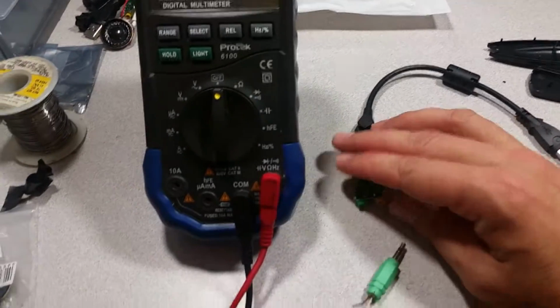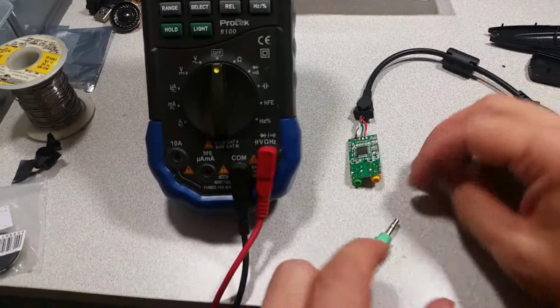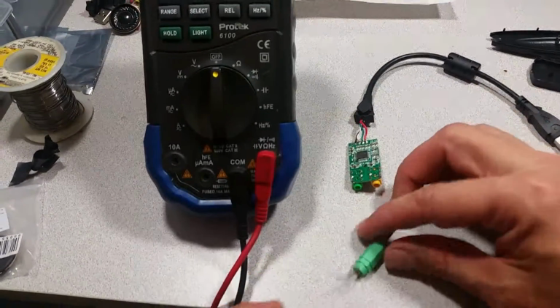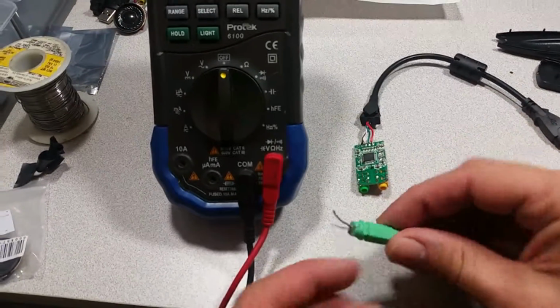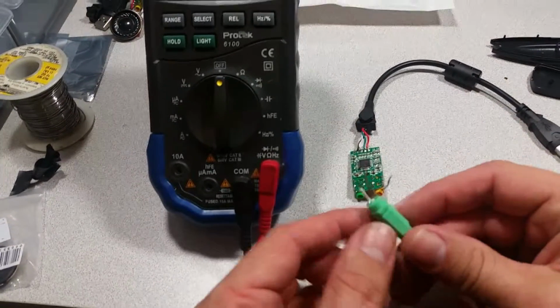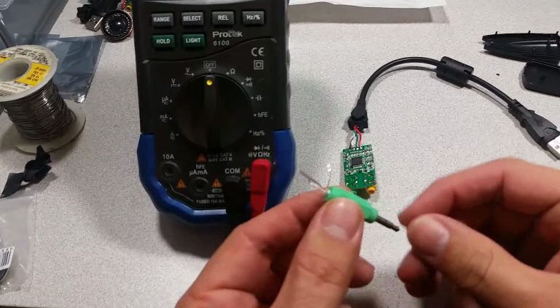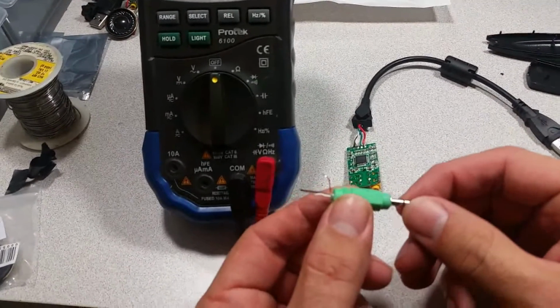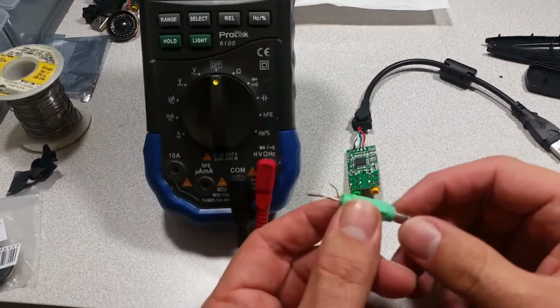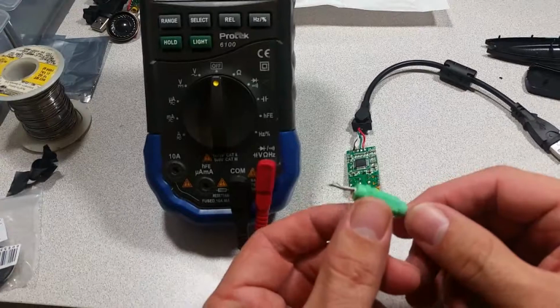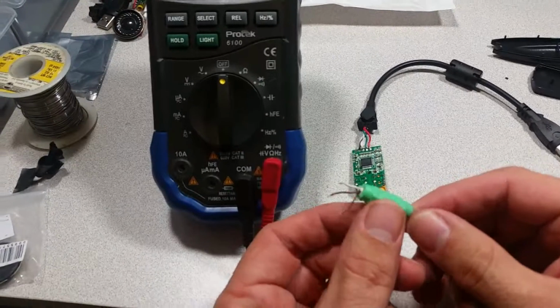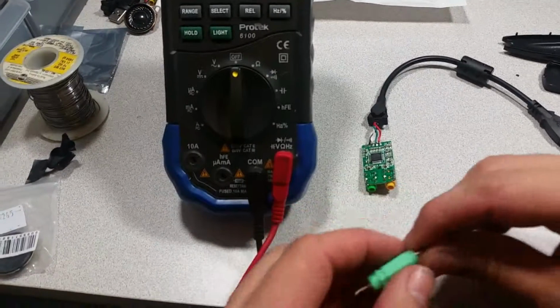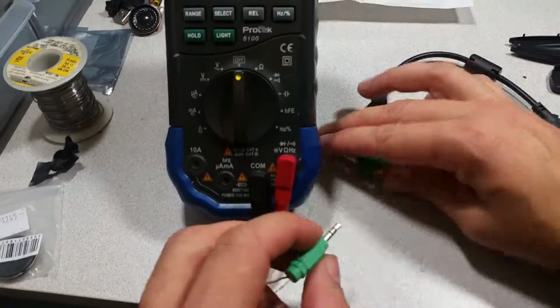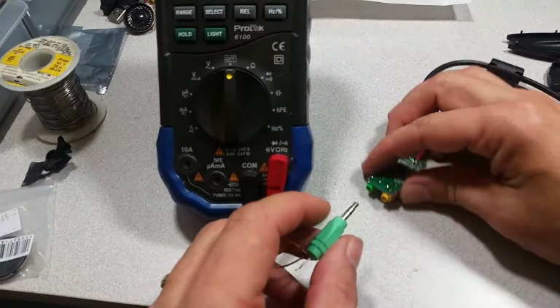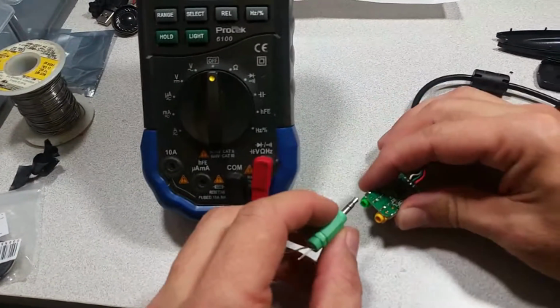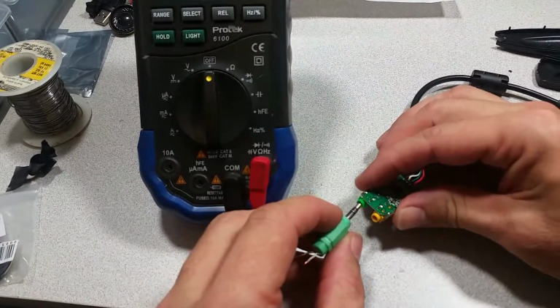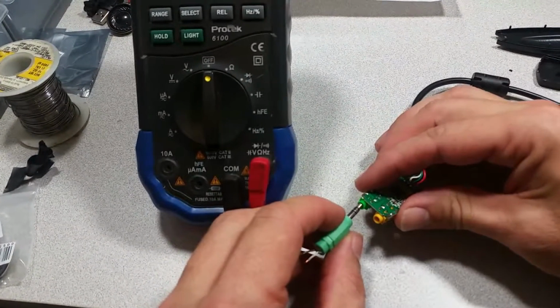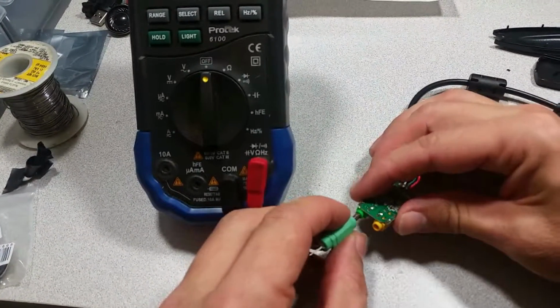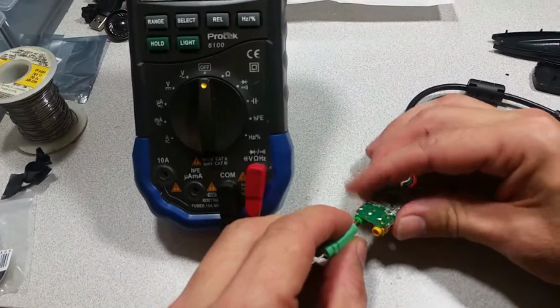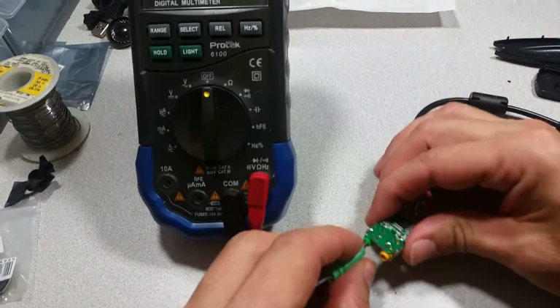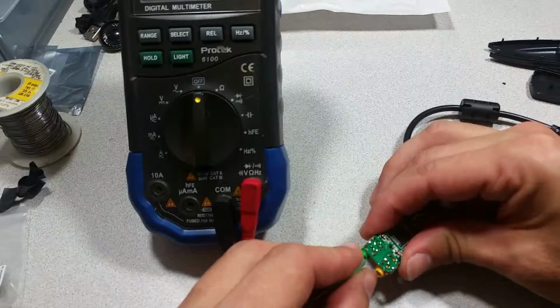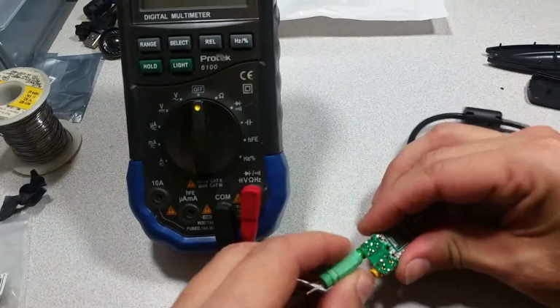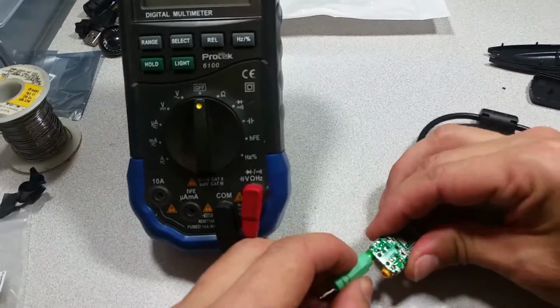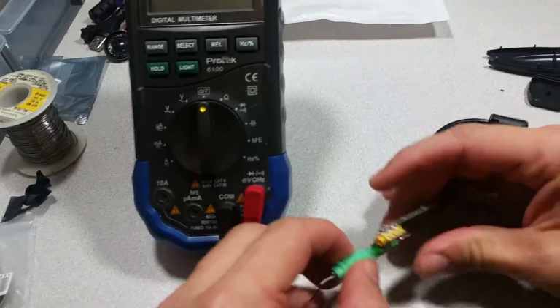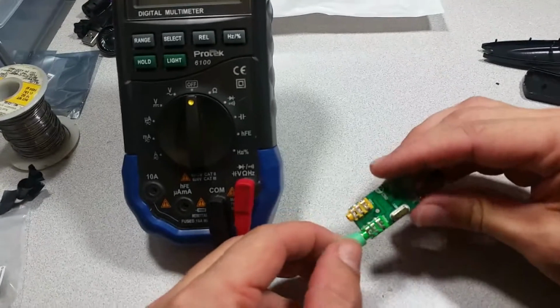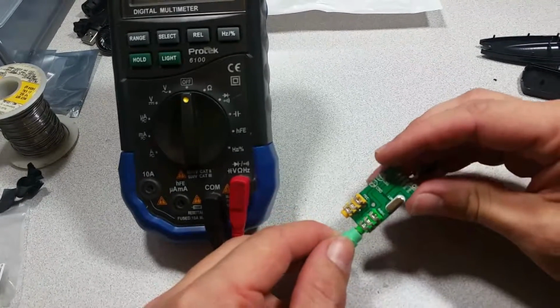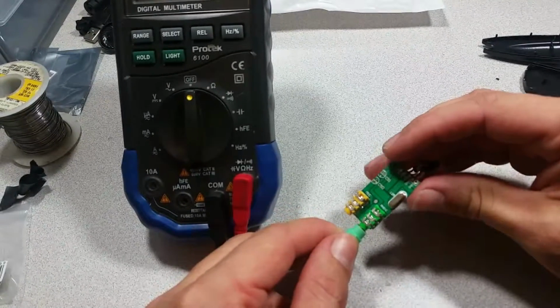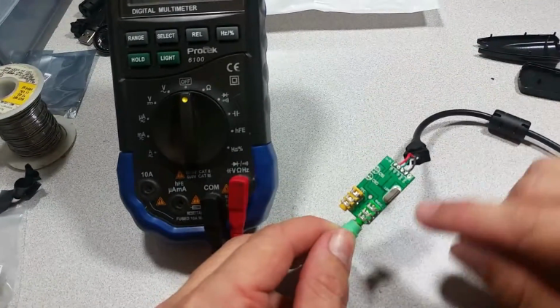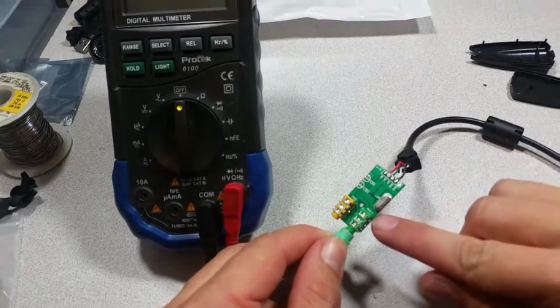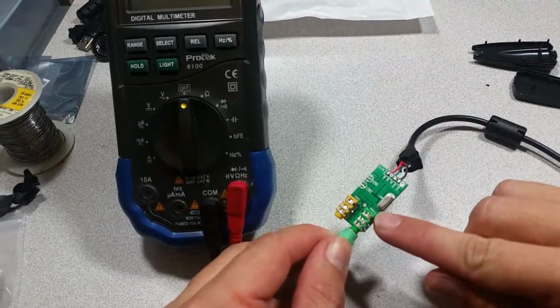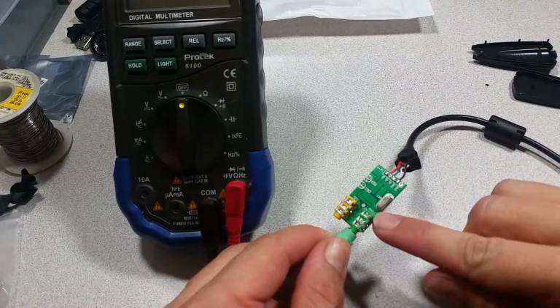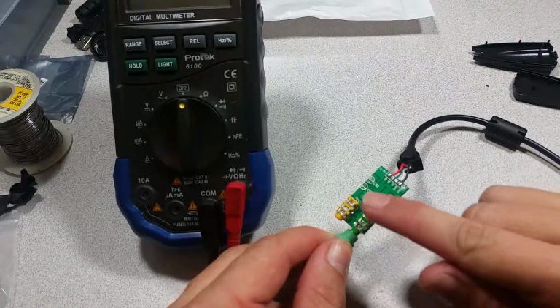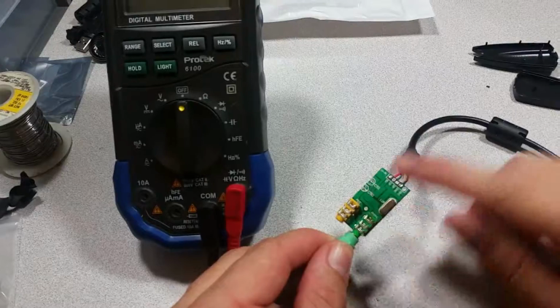To do that, I've taken a 3.5 millimeter jack and stripped the wires, and I will place that into the phono jack, which is handily marked phone and mic.